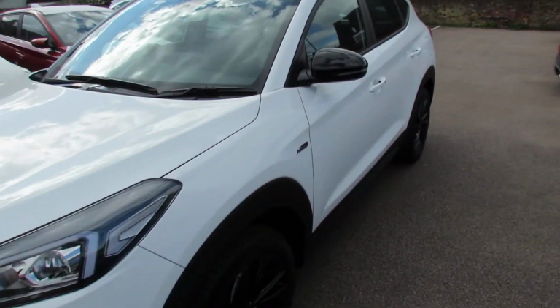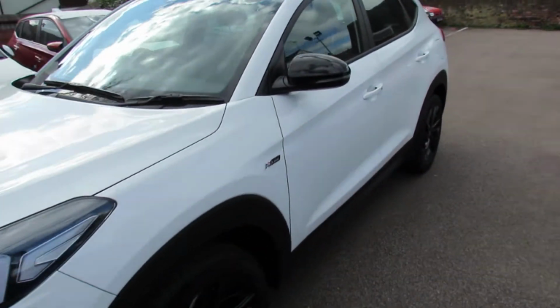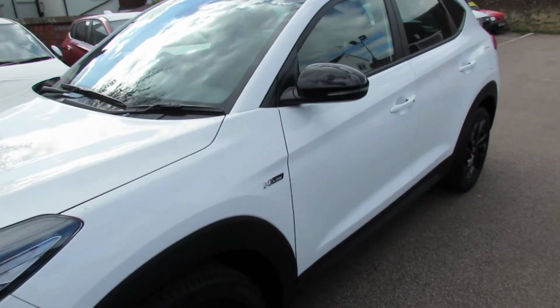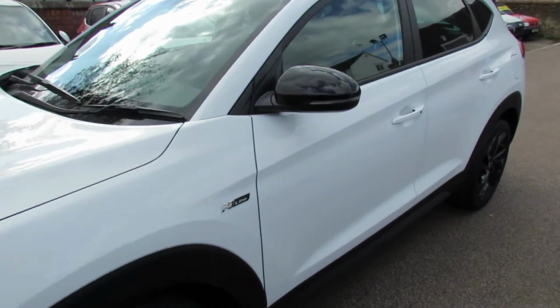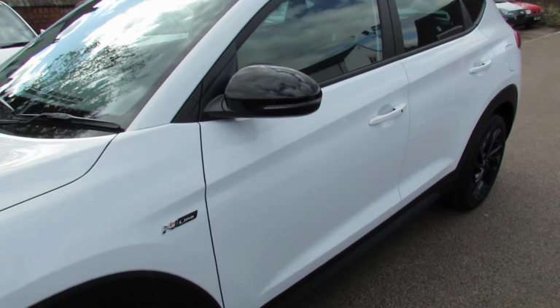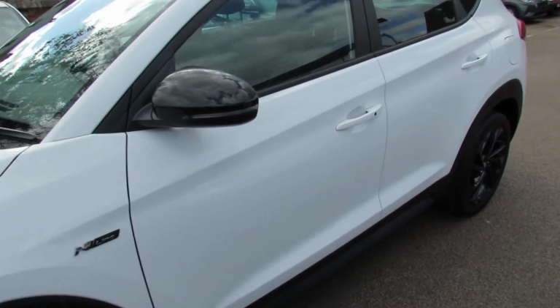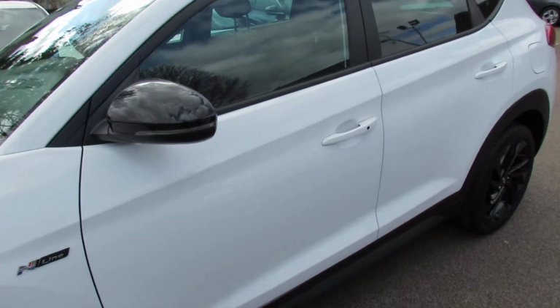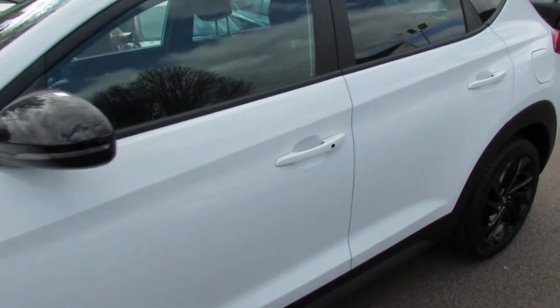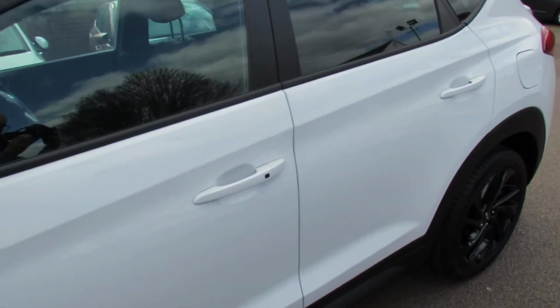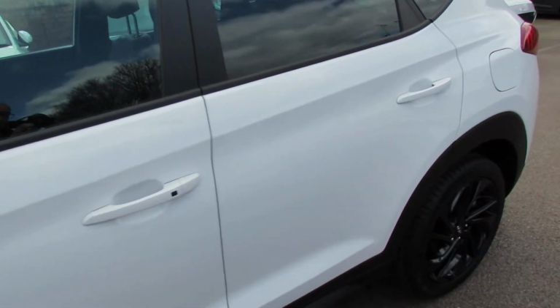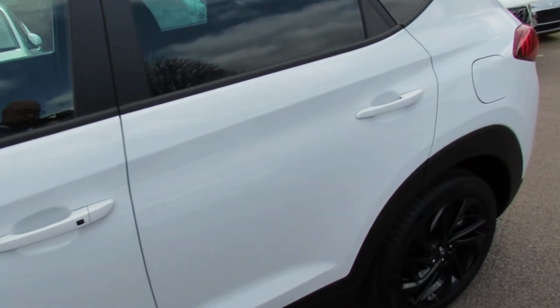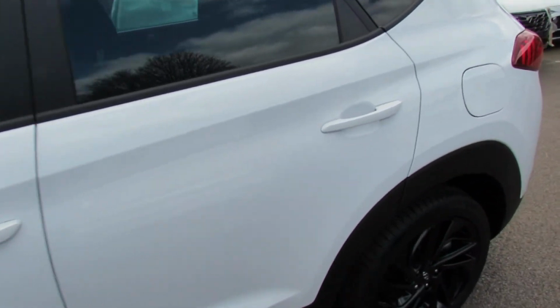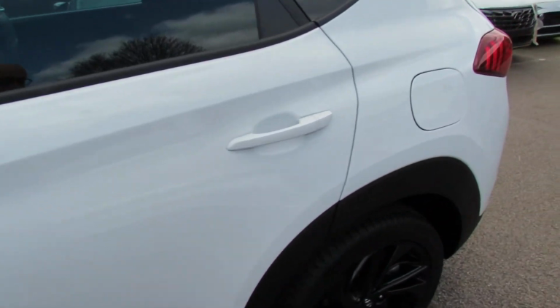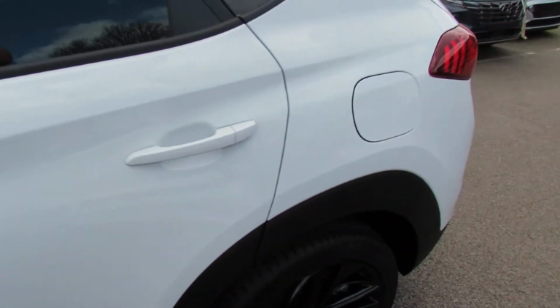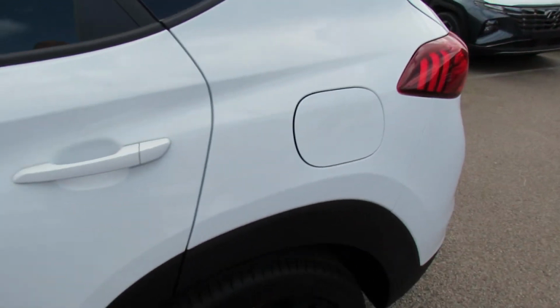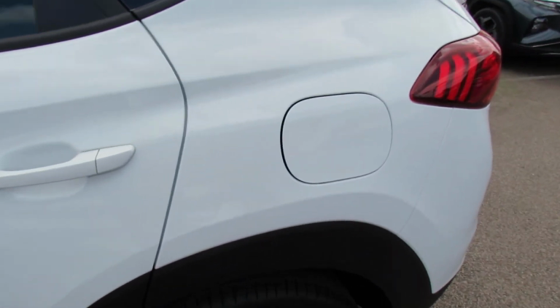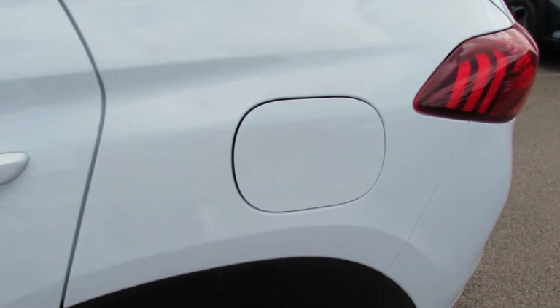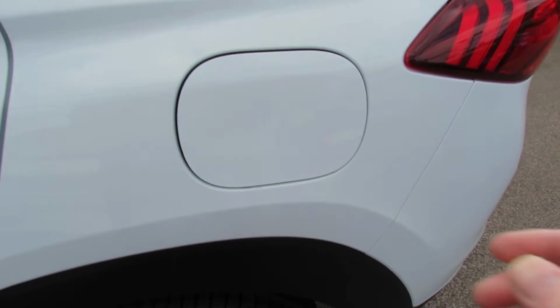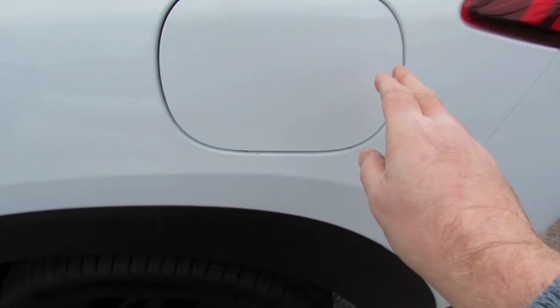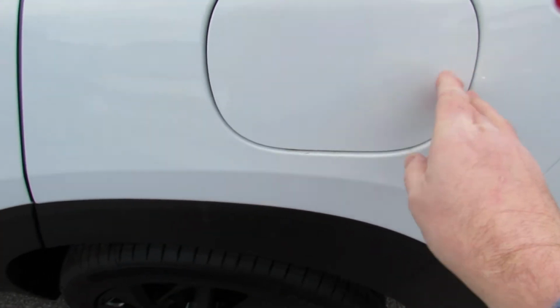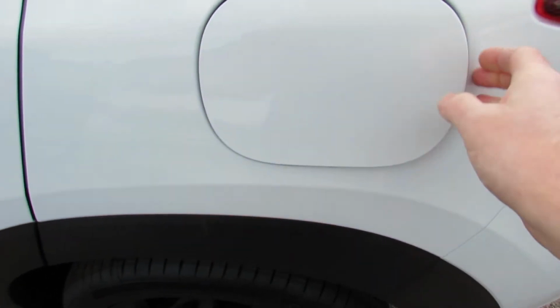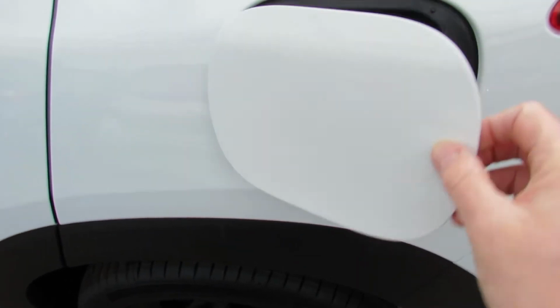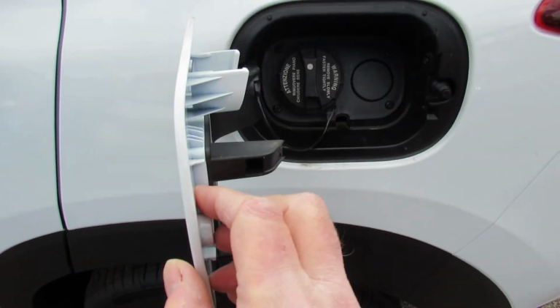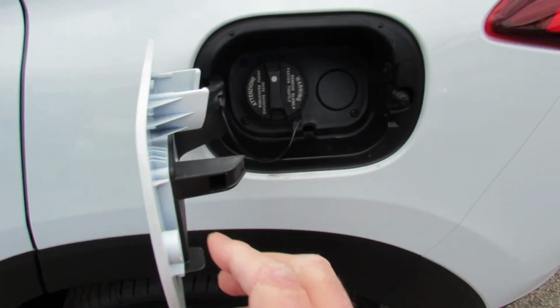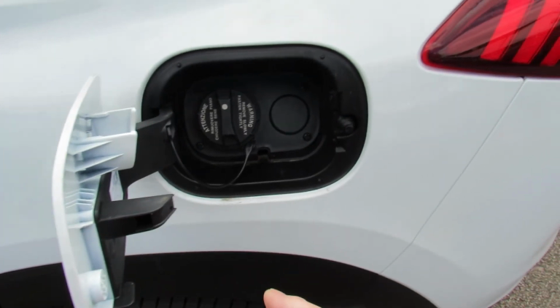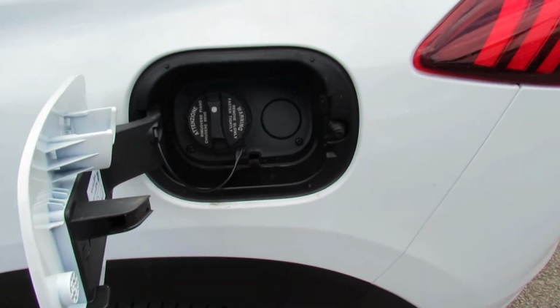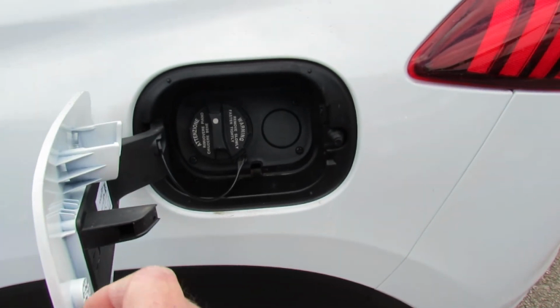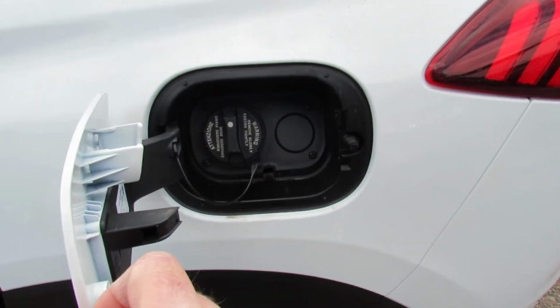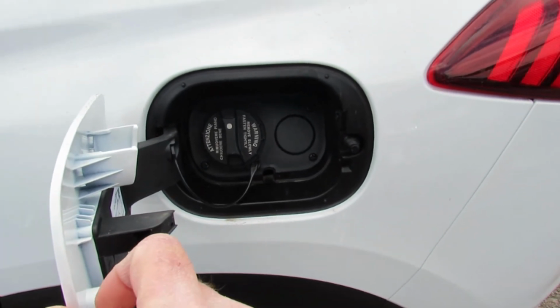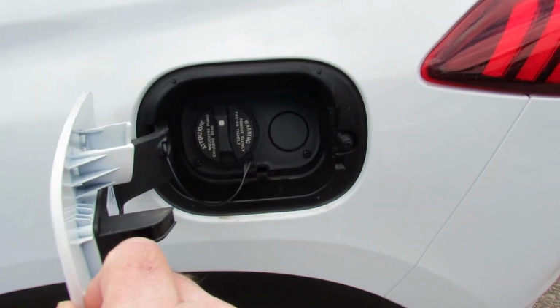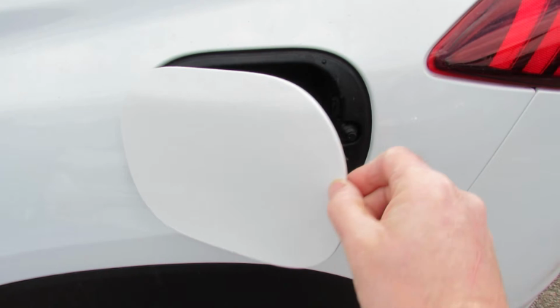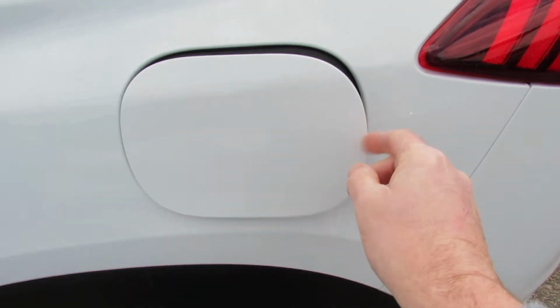Going around to the rear passenger side, here's where the fuel filler release is. Just pop that cap there and it pops out. Now that actually locks with the central door lock — when the car is locked, you can't open the petrol flap.